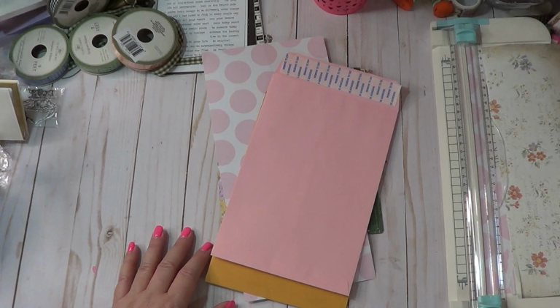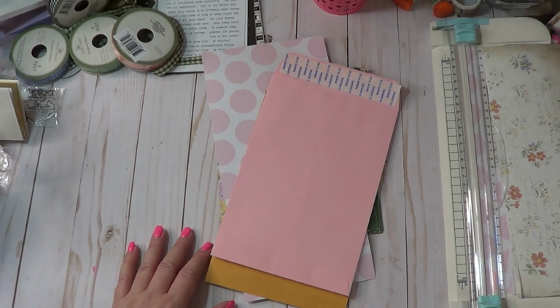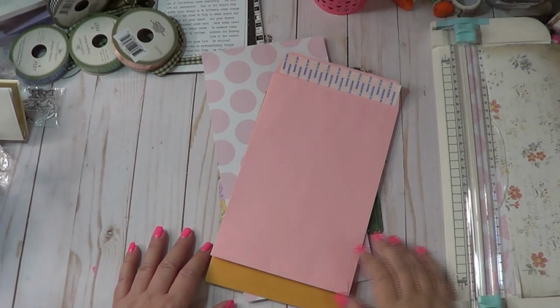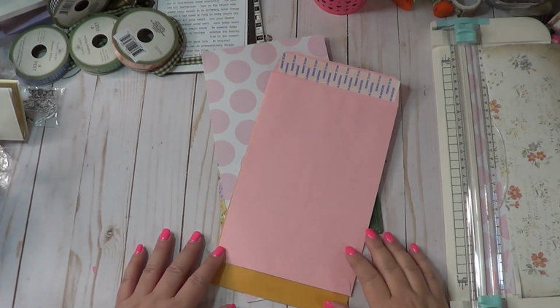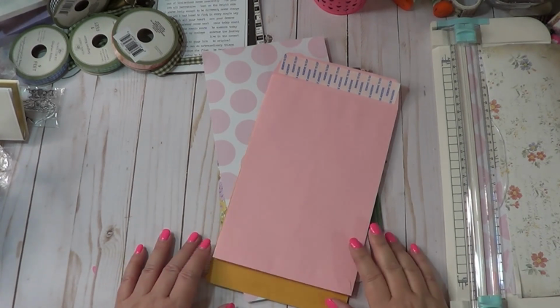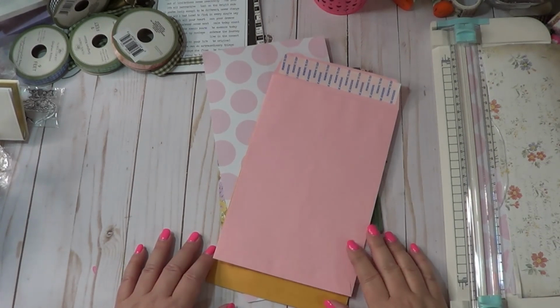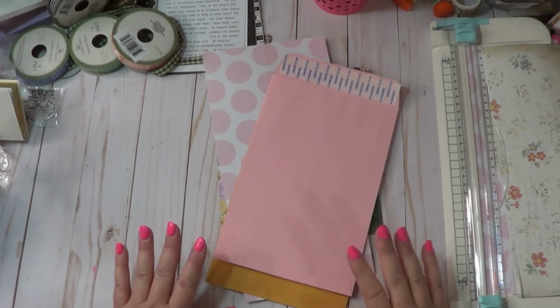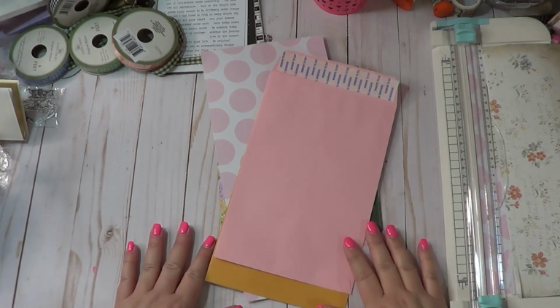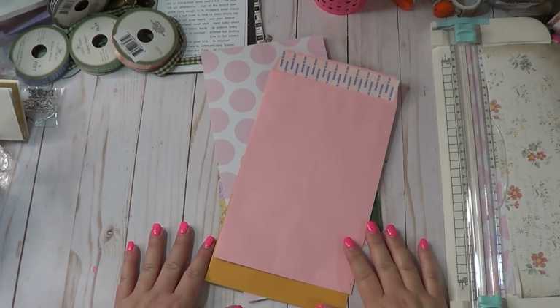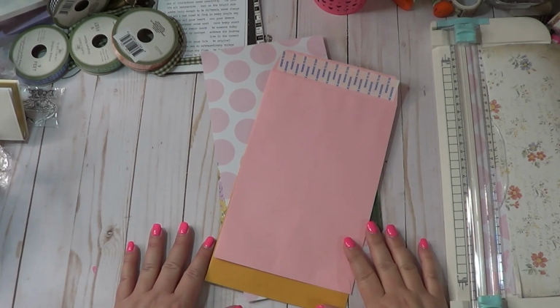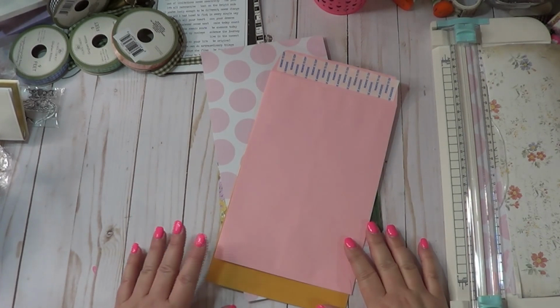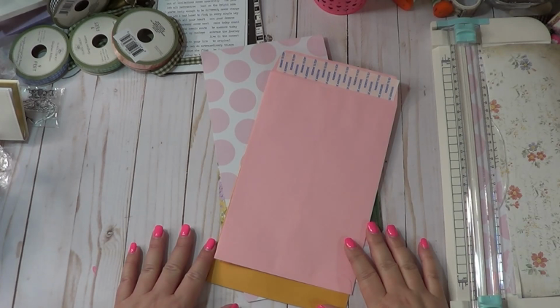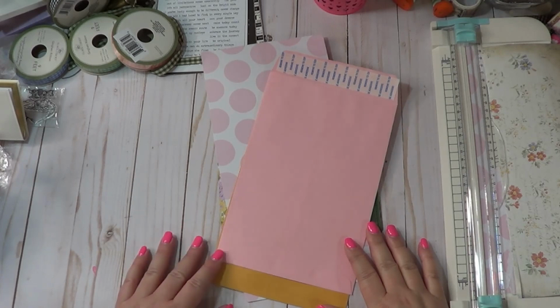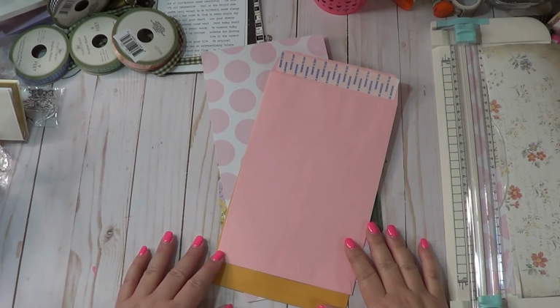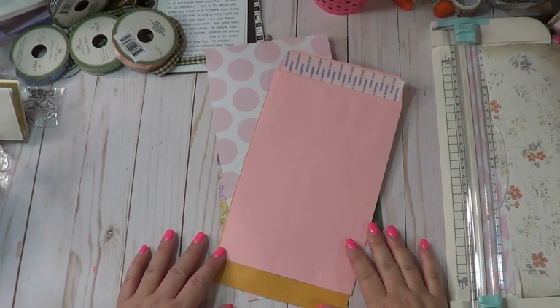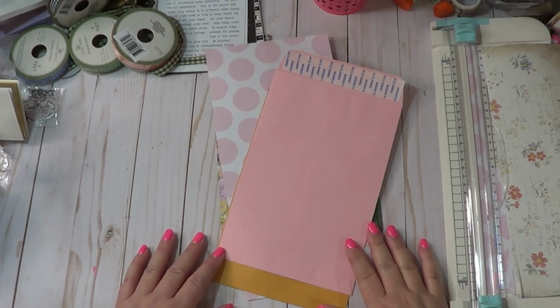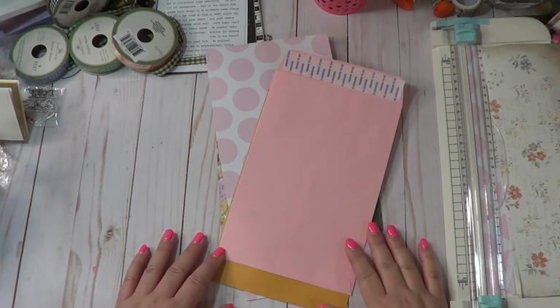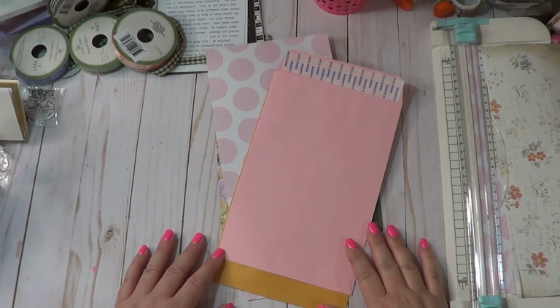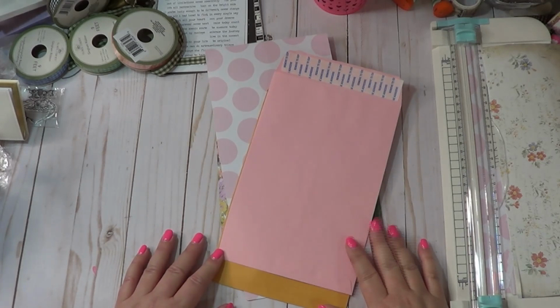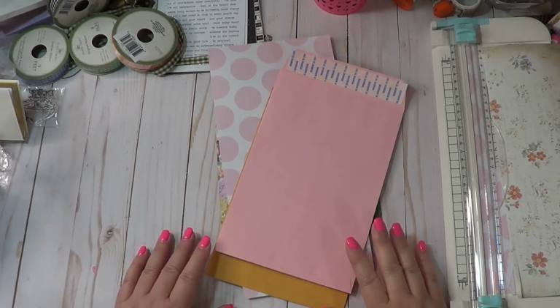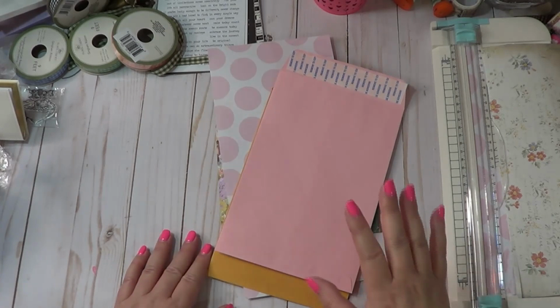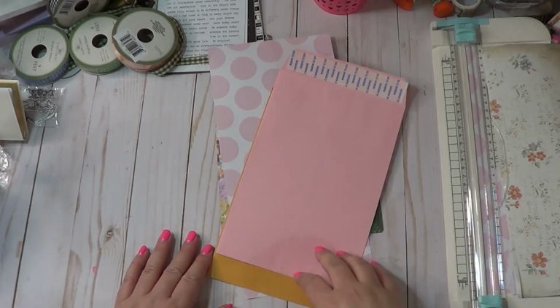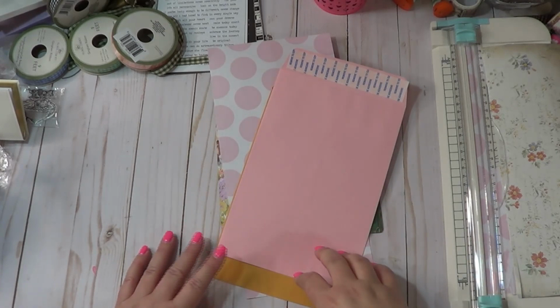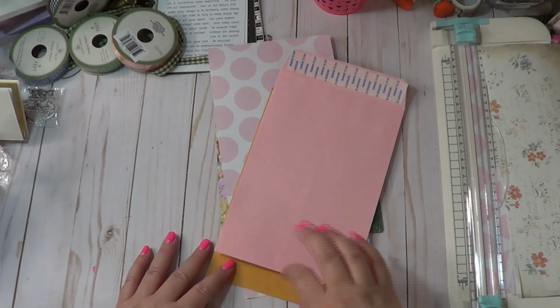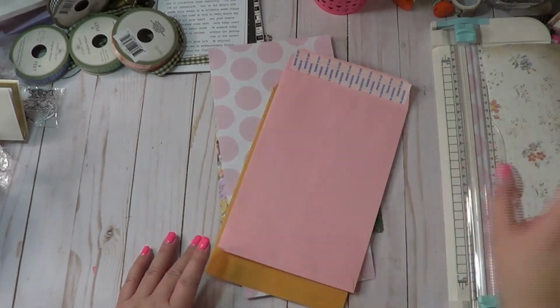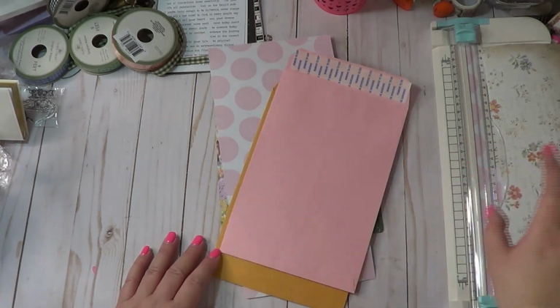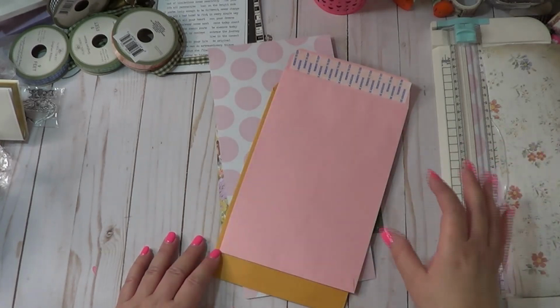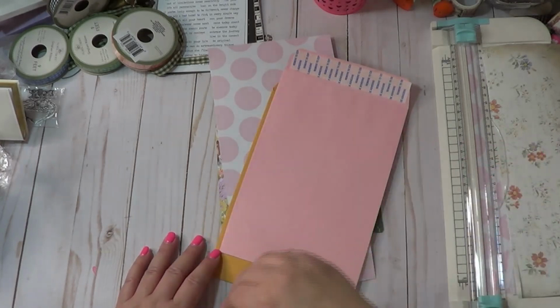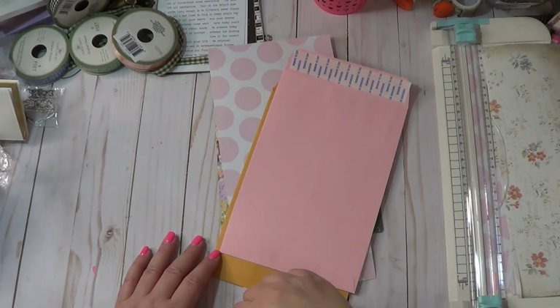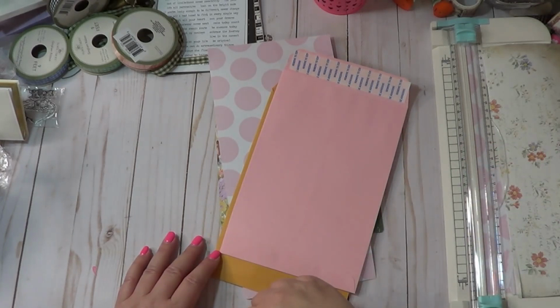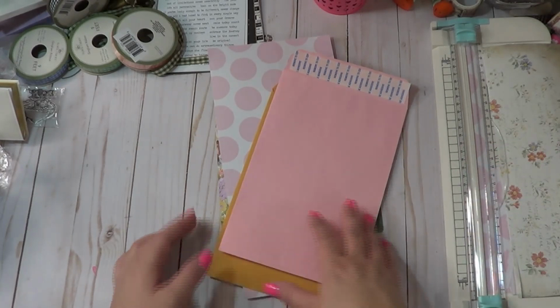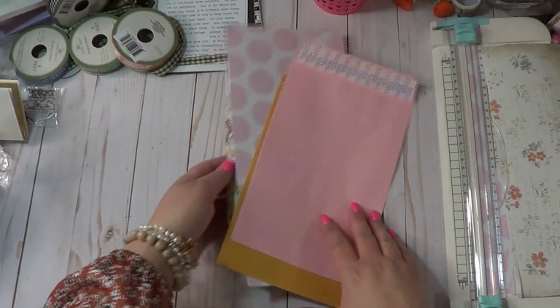Welcome back Owlets! This is the second video in assembling your journal for our Easter spring video series. This video is kind of an extension of the last video where we were selecting our papers and putting them together.